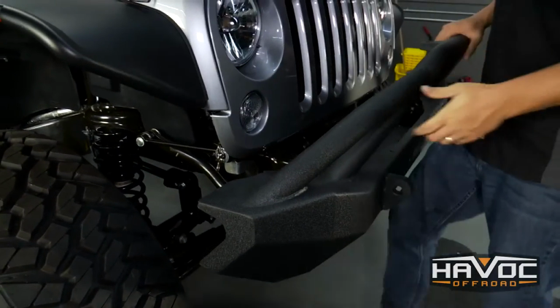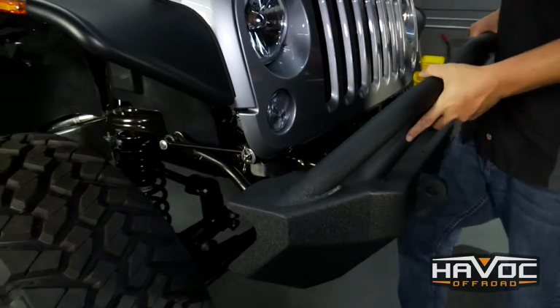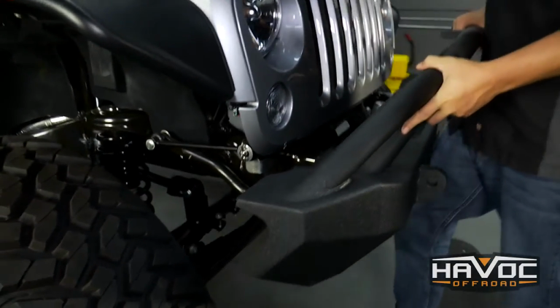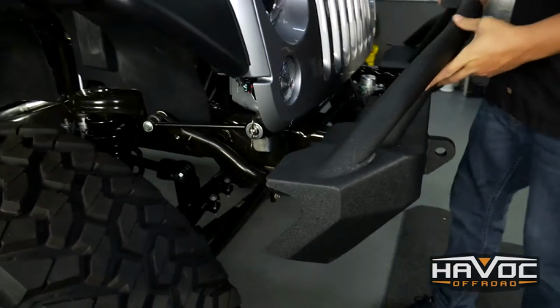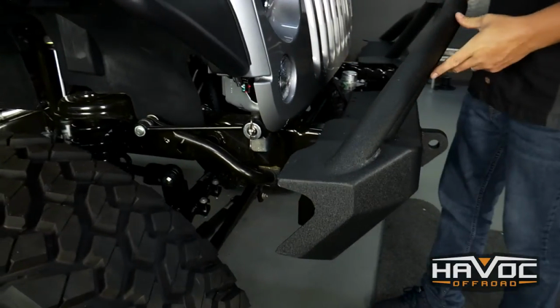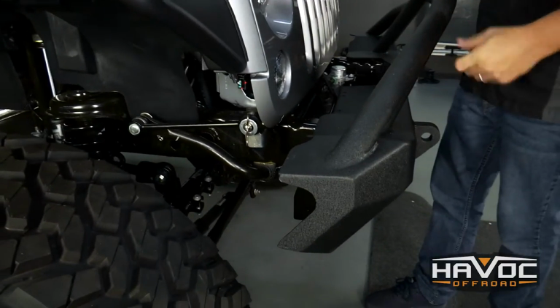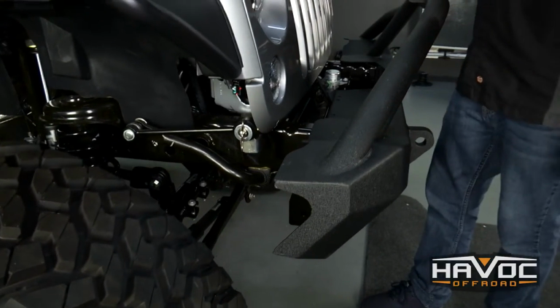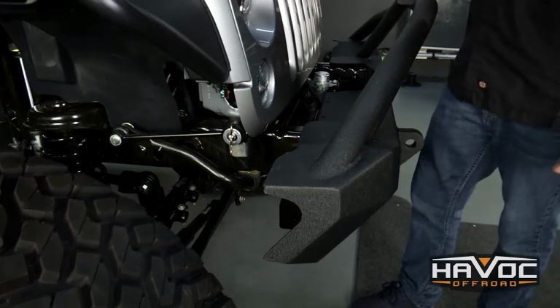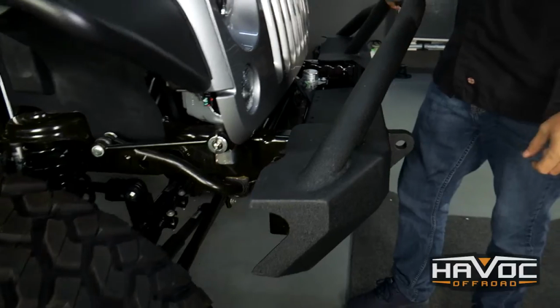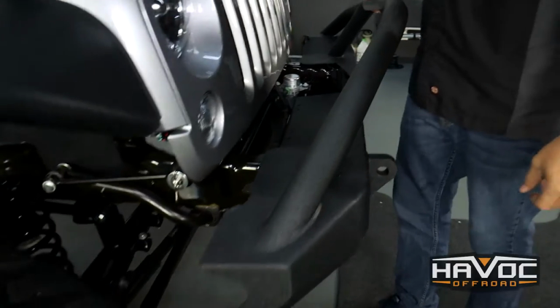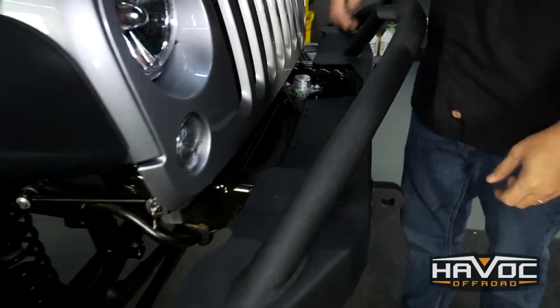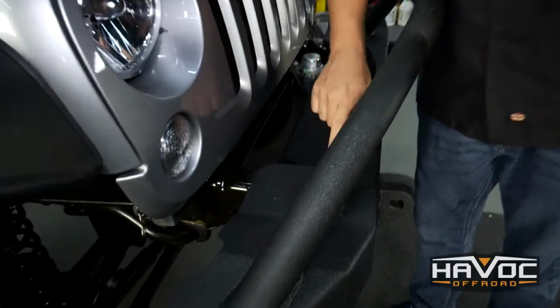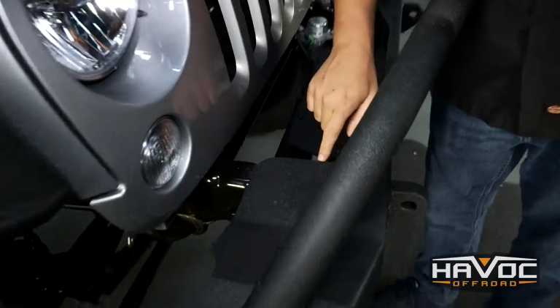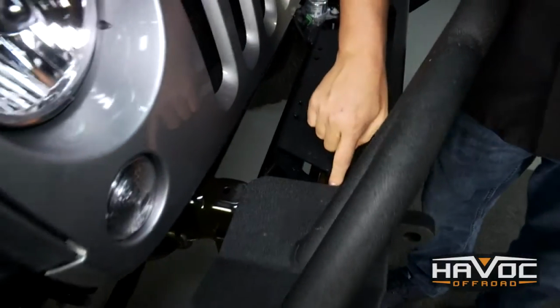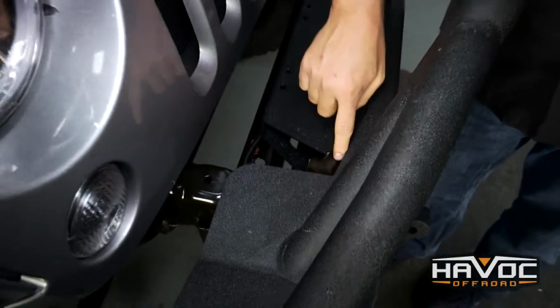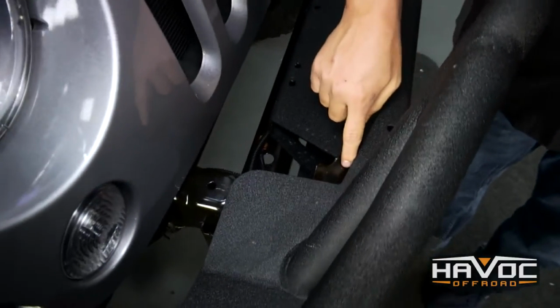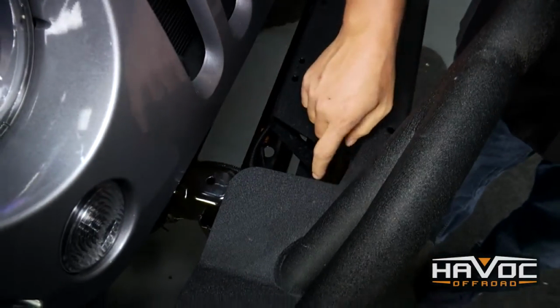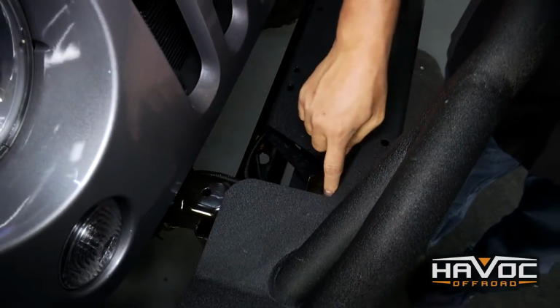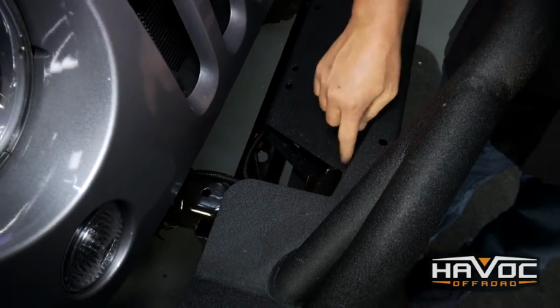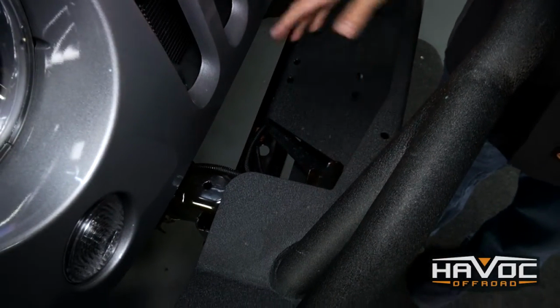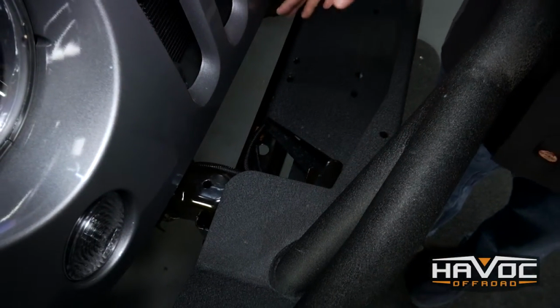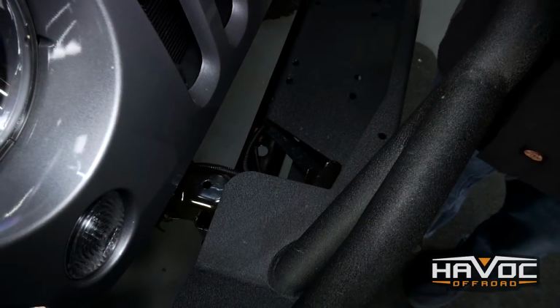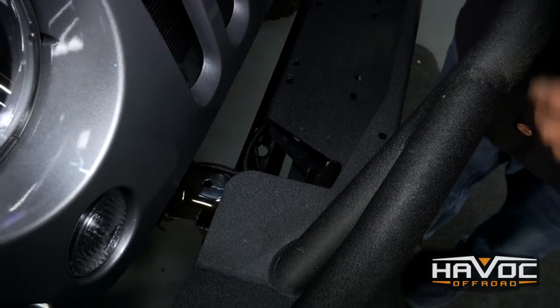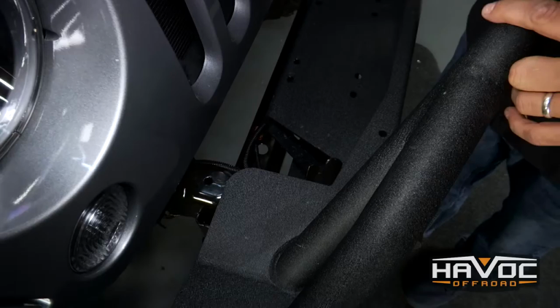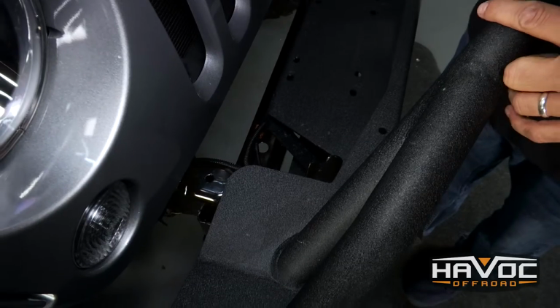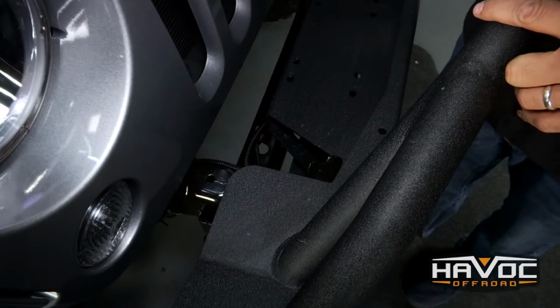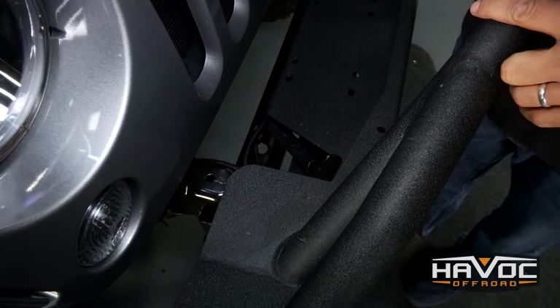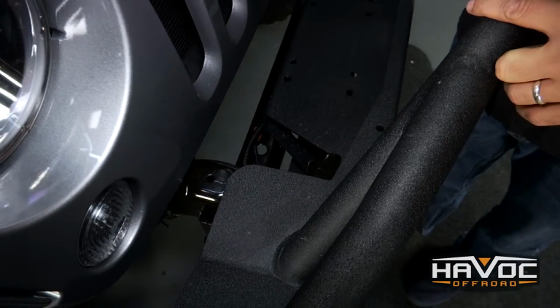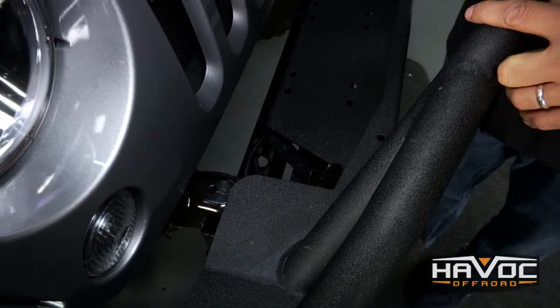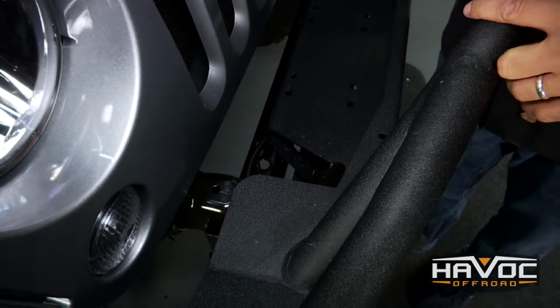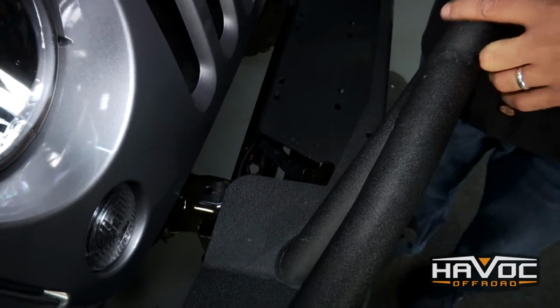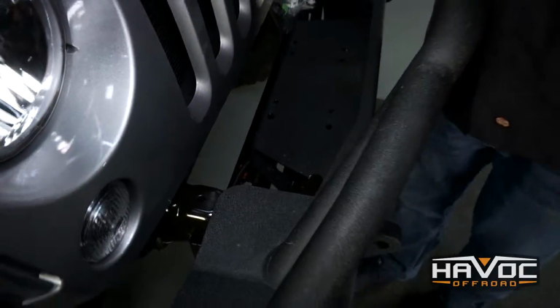There you go. Now the bumper should hold itself in place. You can see this black part of the frame horn here — if you want, you can cut that out. Not necessary, but we're going to go ahead and grab some hardware and install this thing.